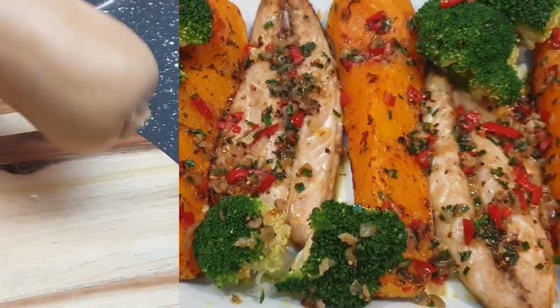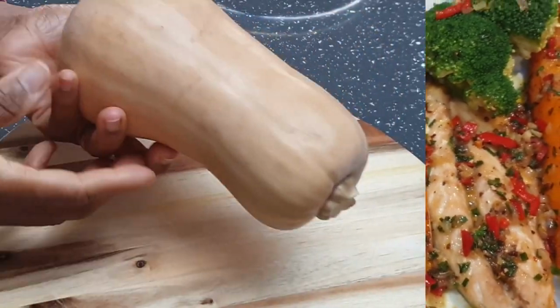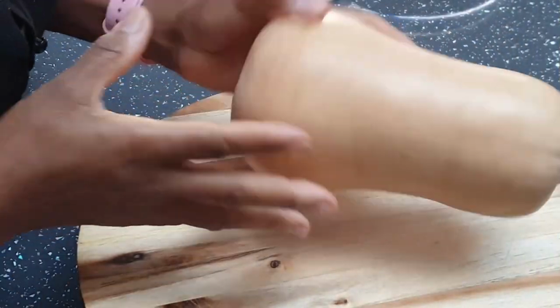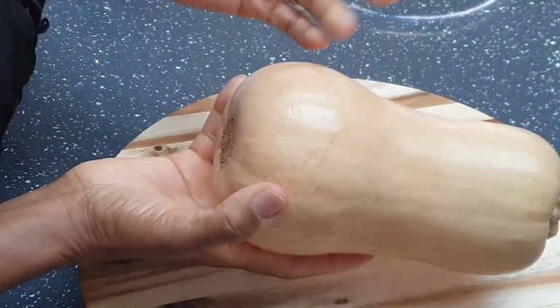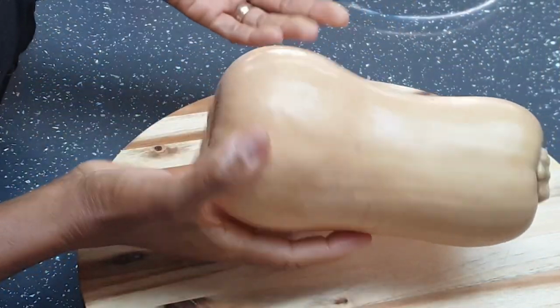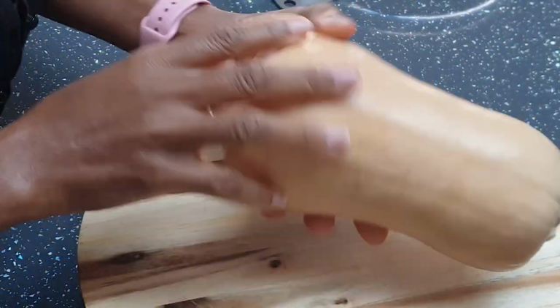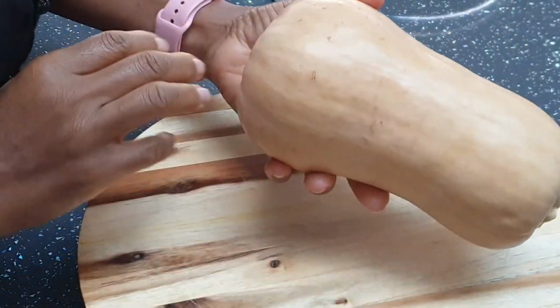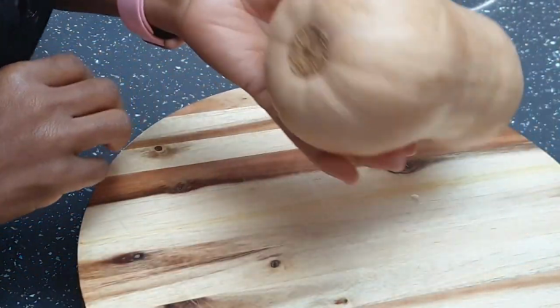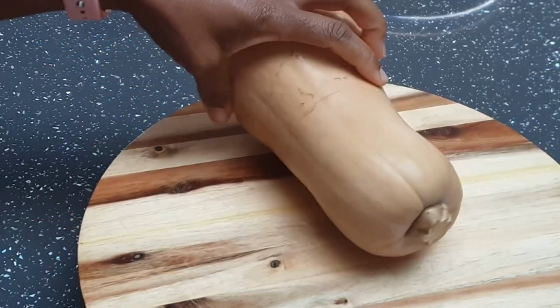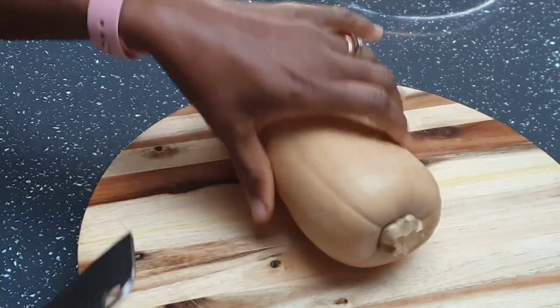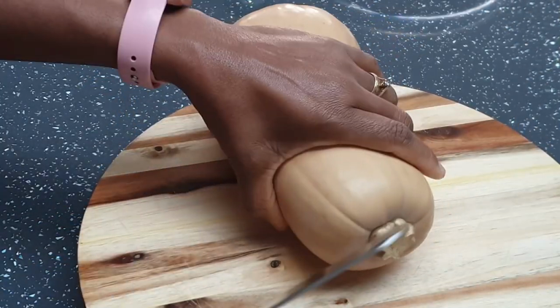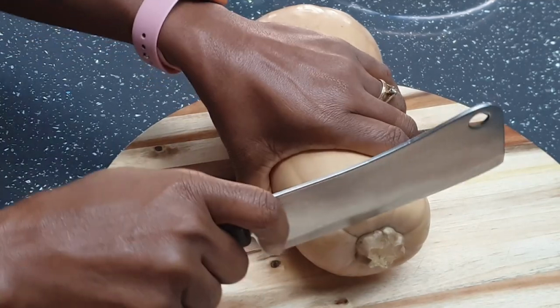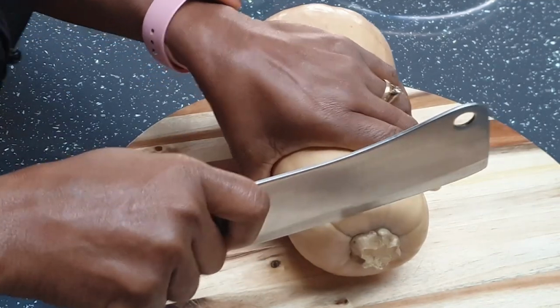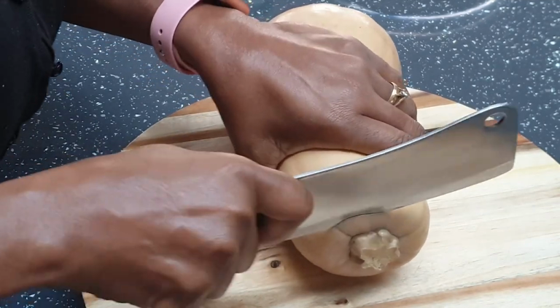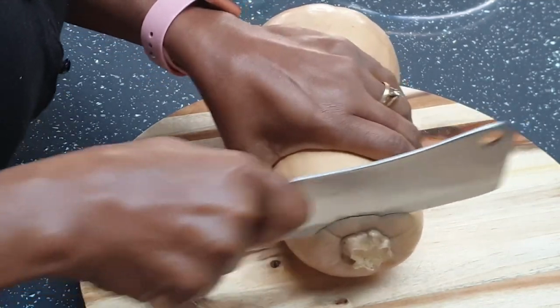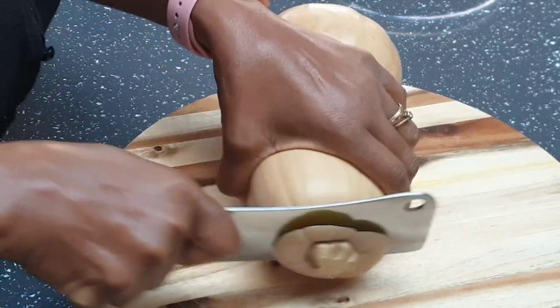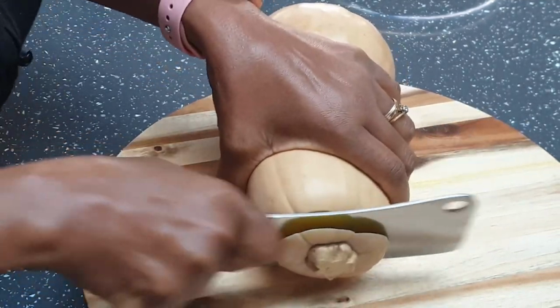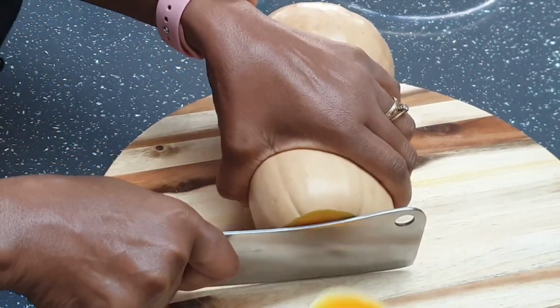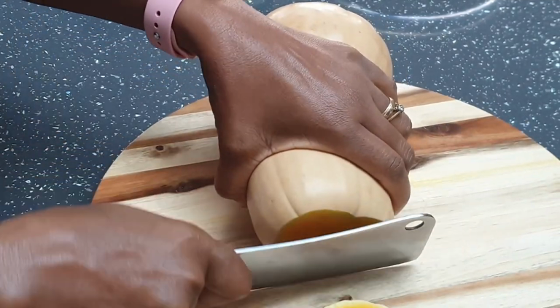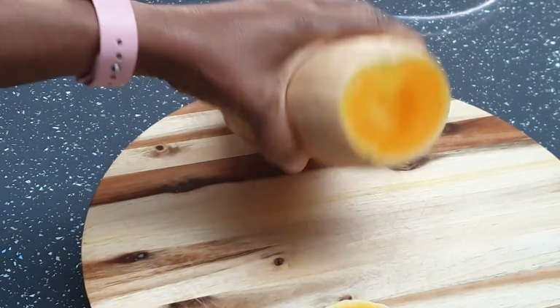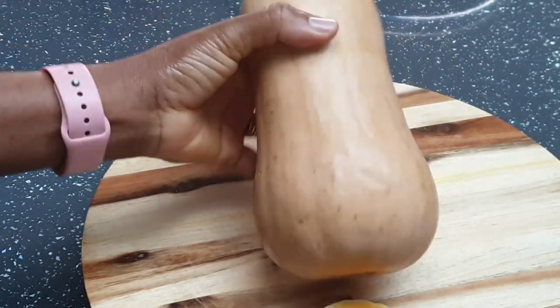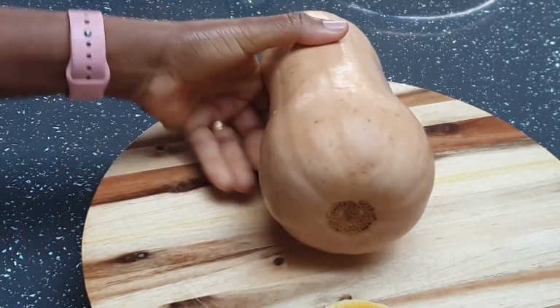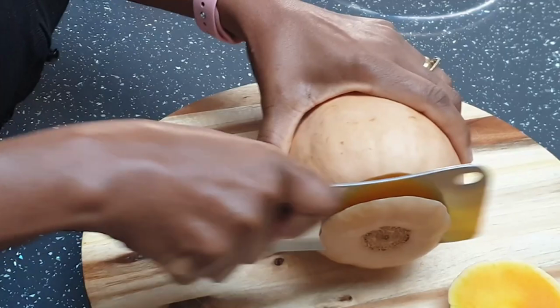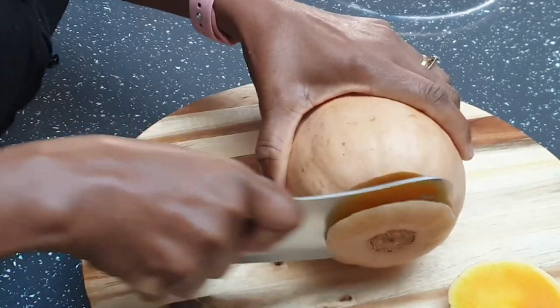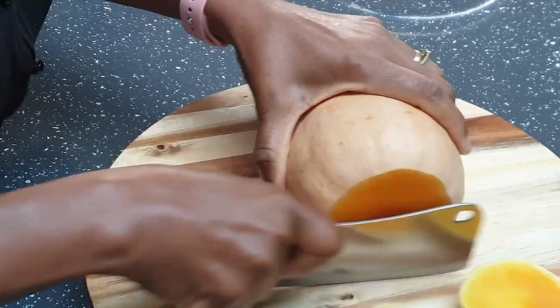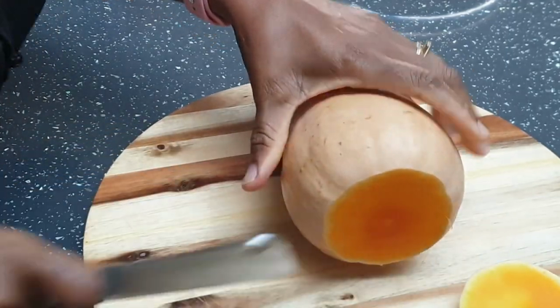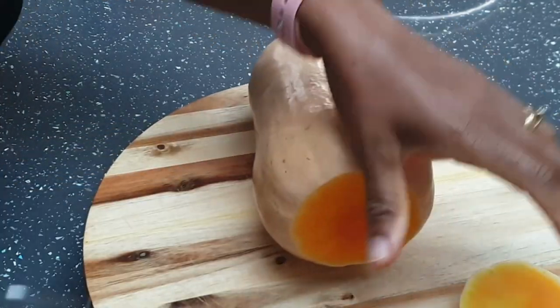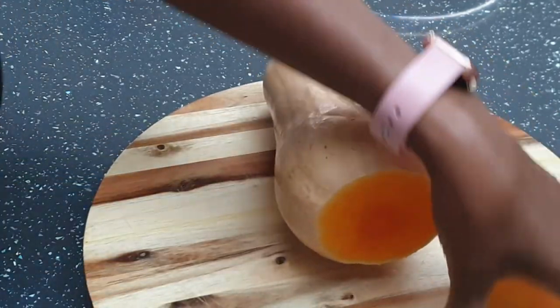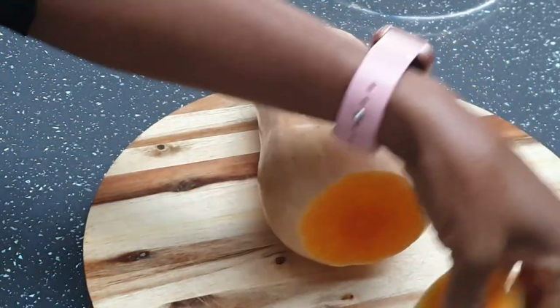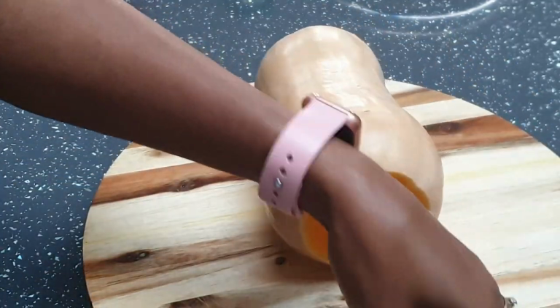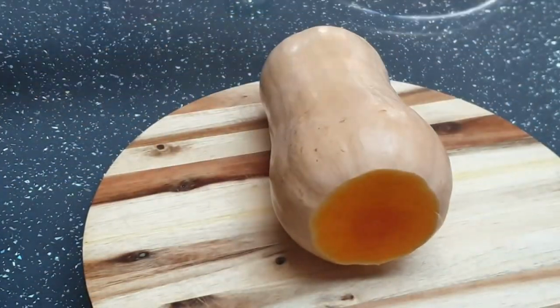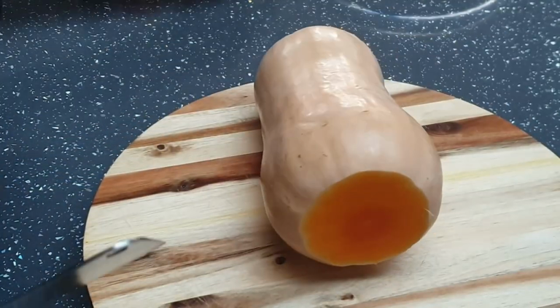Hi guys, welcome to my channel. My name is Juliet. In today's video, I'll be sharing a simple and healthy dinner recipe of roast butternut squash and grilled mackerel fillet.